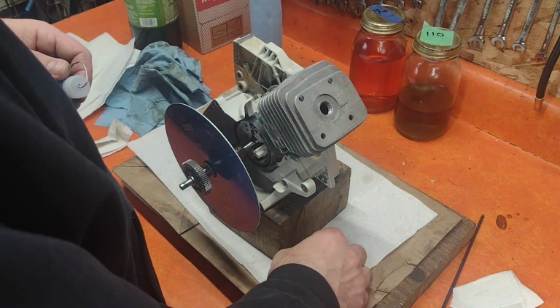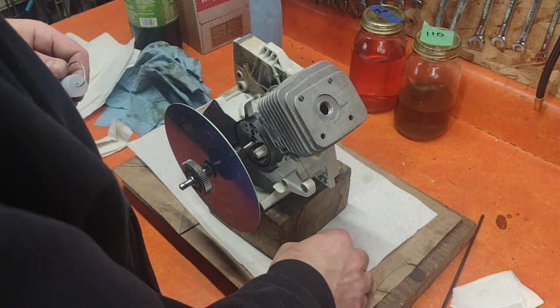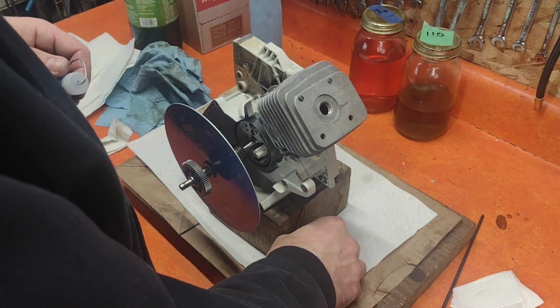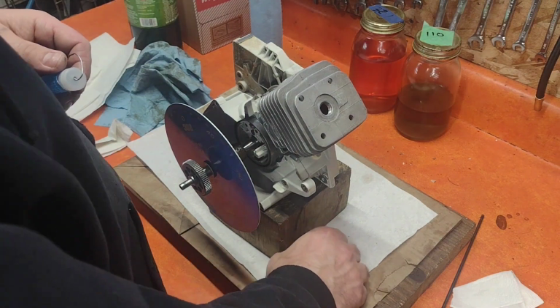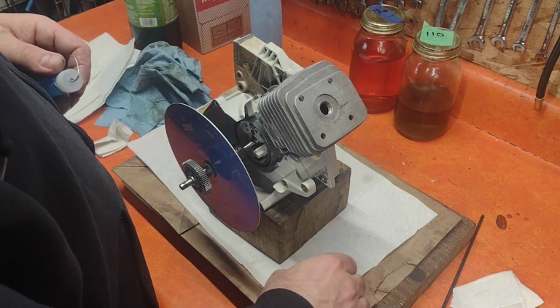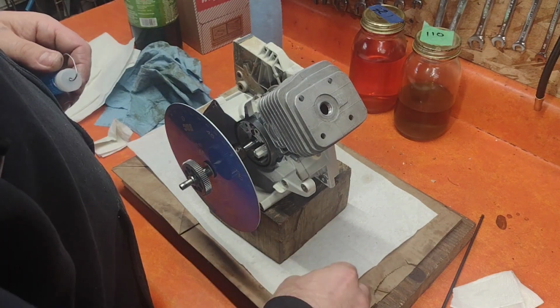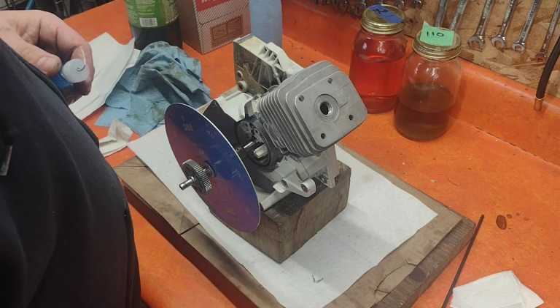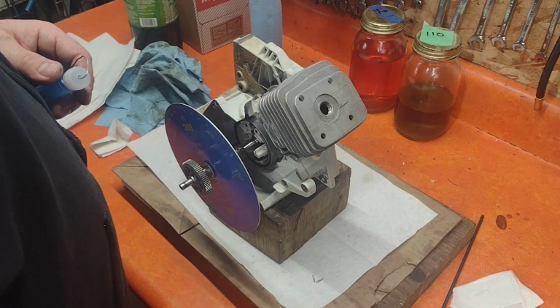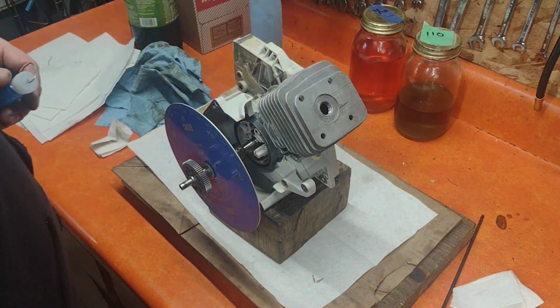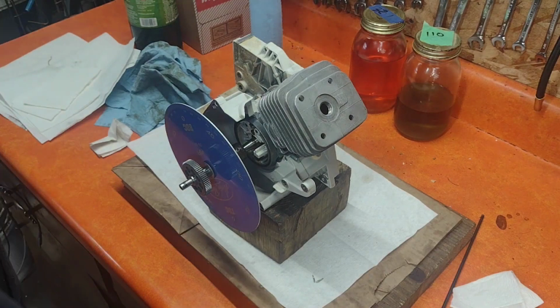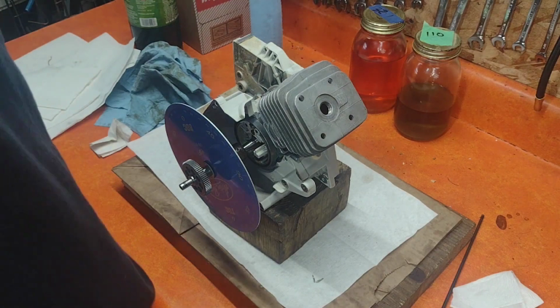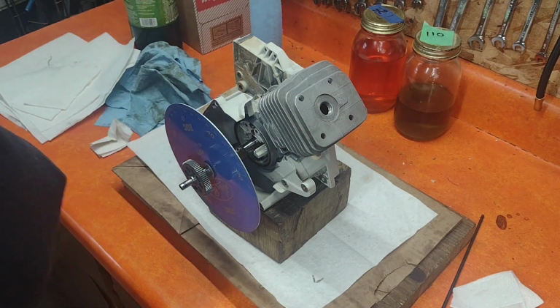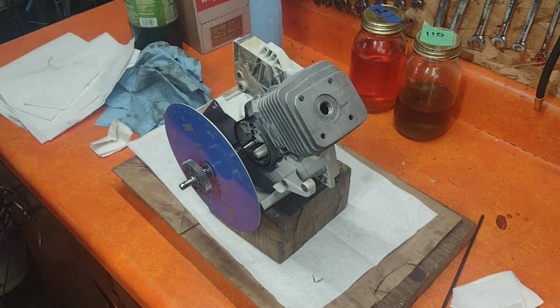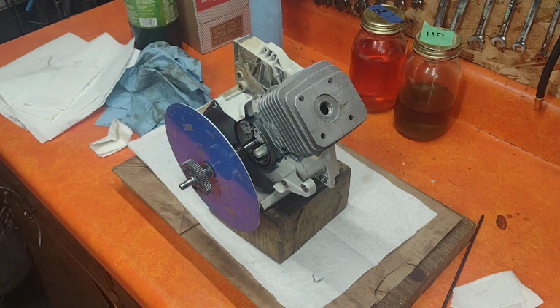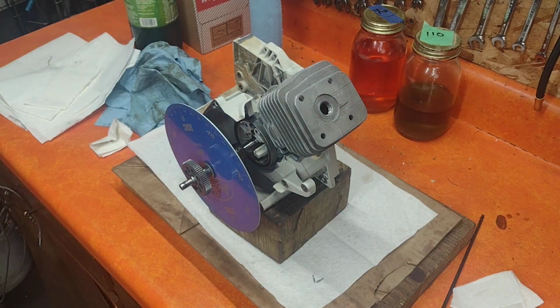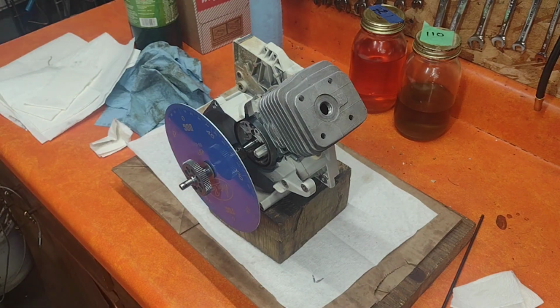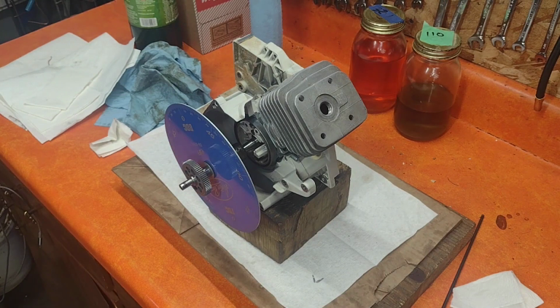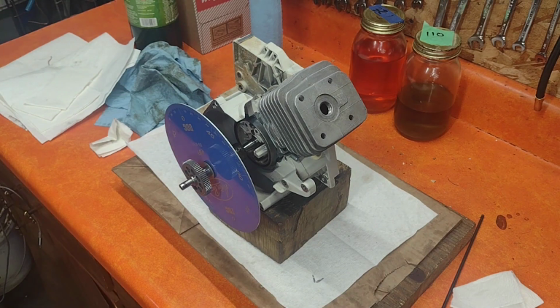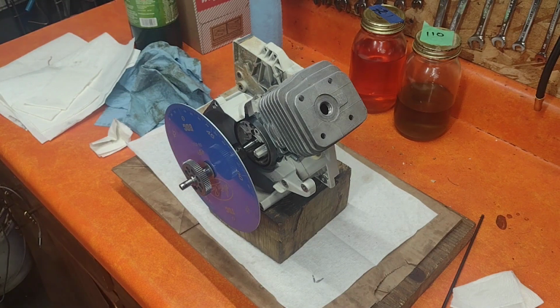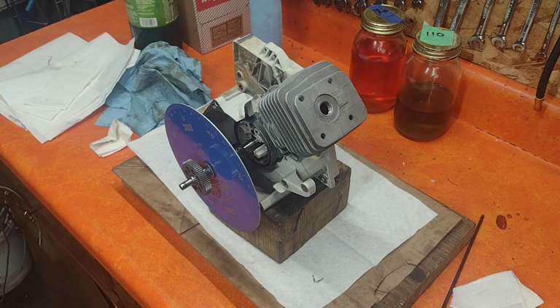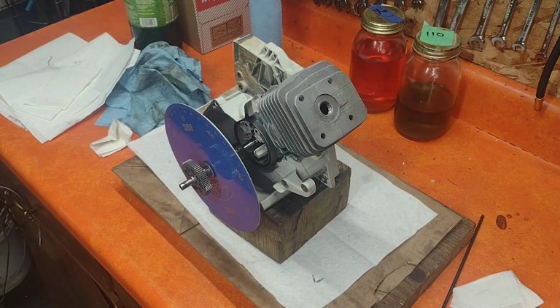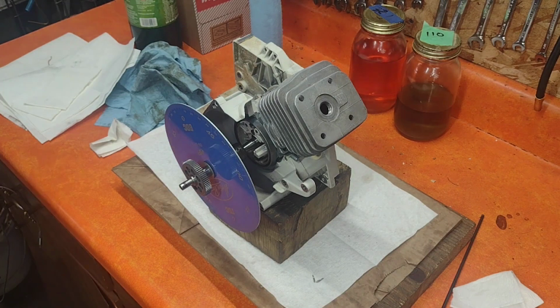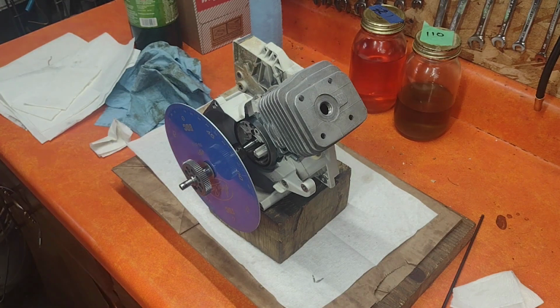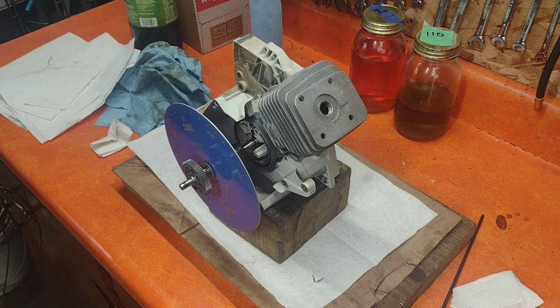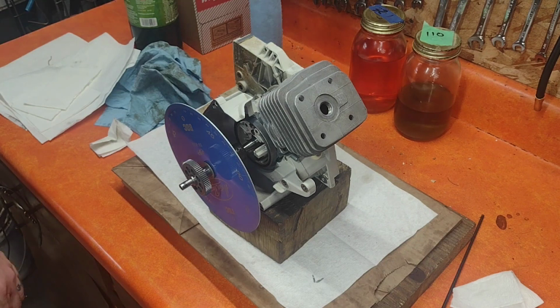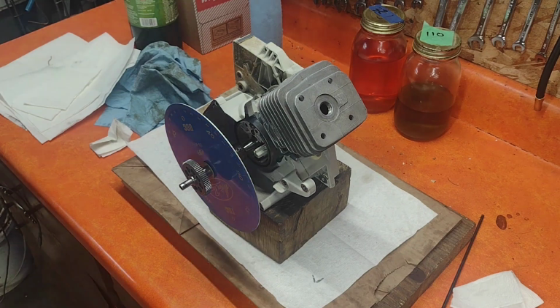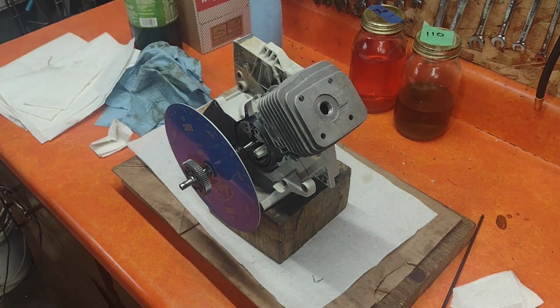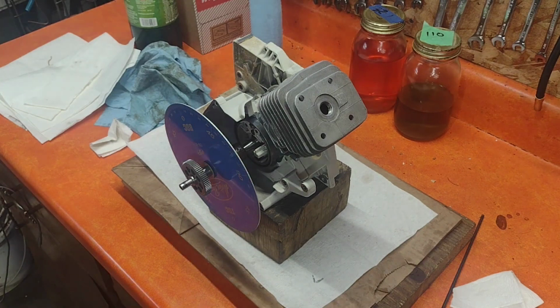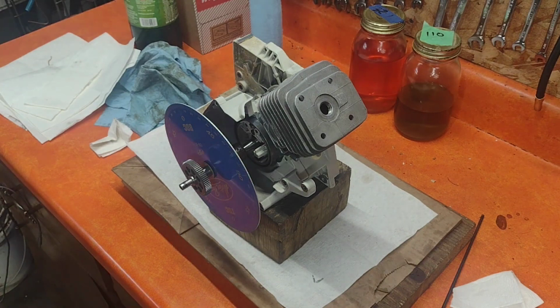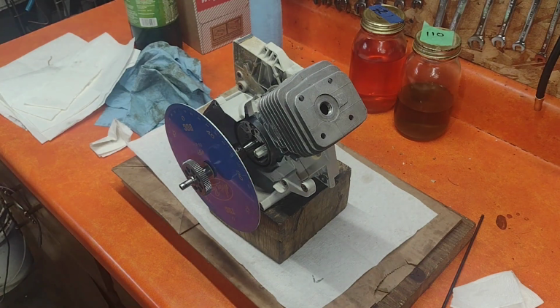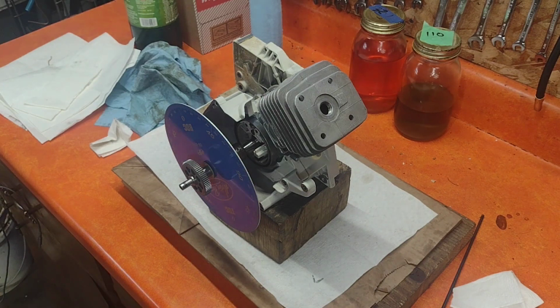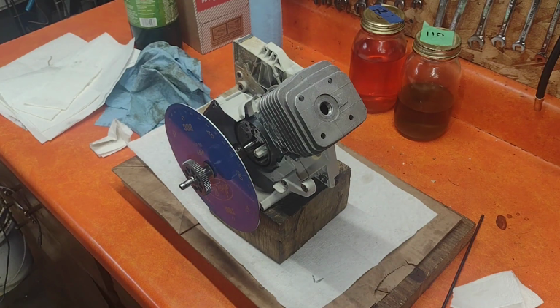We're talking 2 thousandths of an inch. I'm happy. You guys could be happy too. You could be happy running the saw at 30 thousandths — they would run perfect.